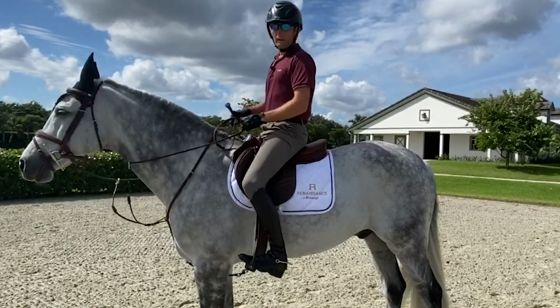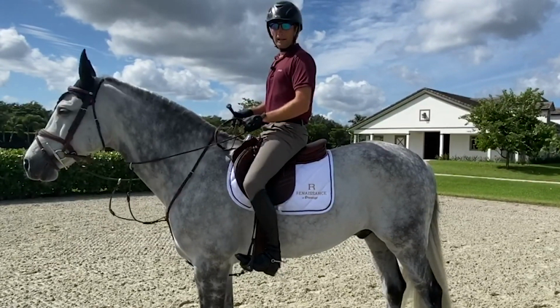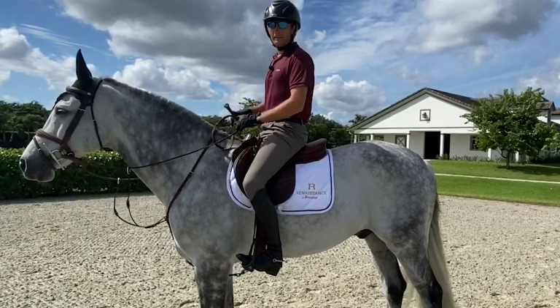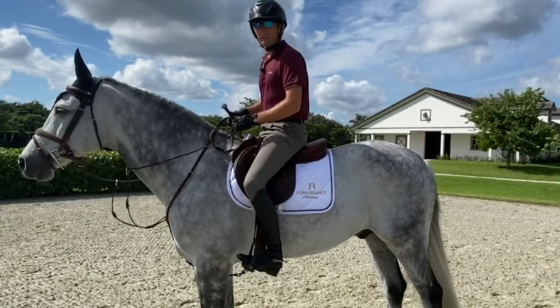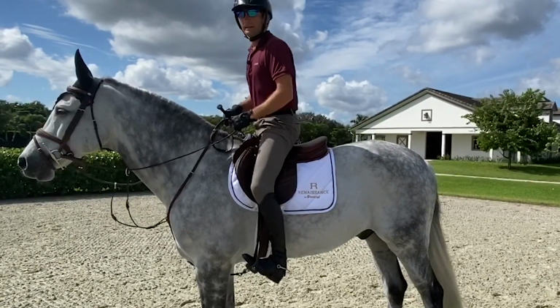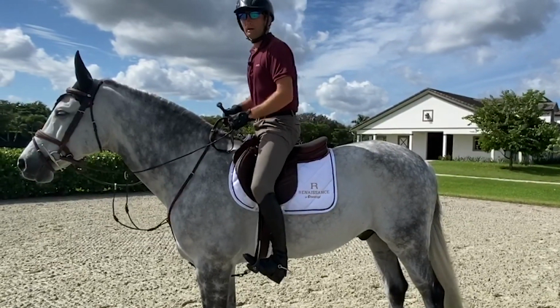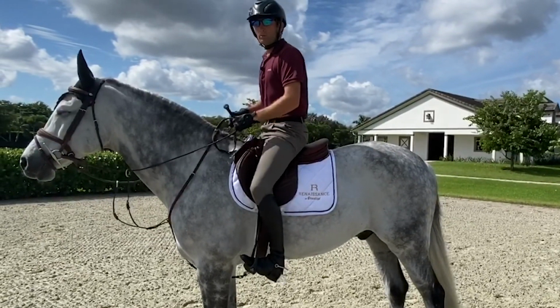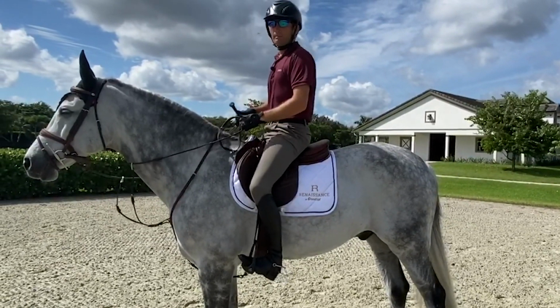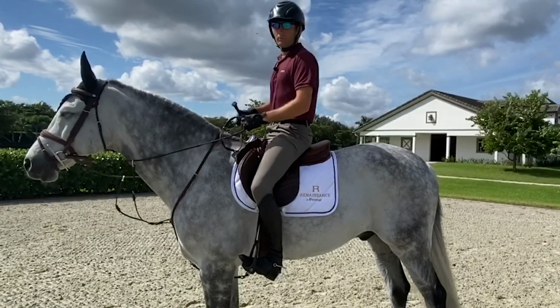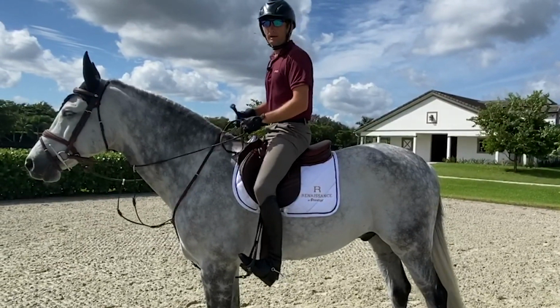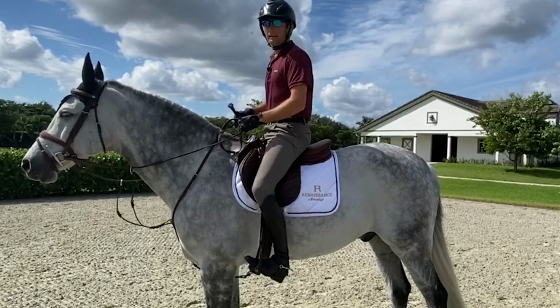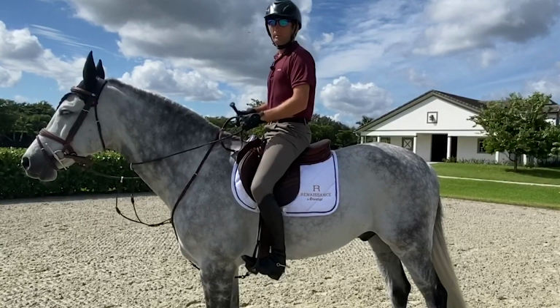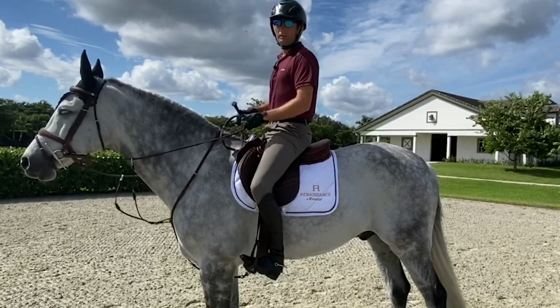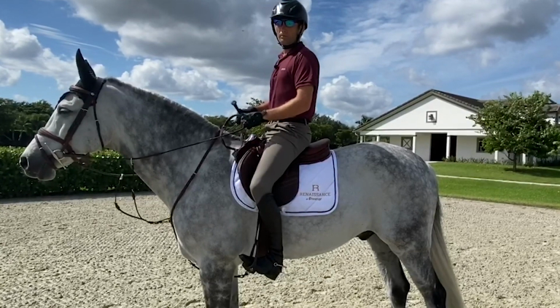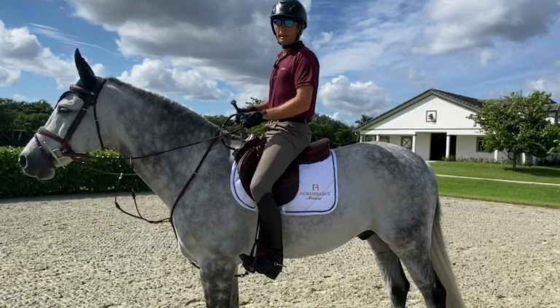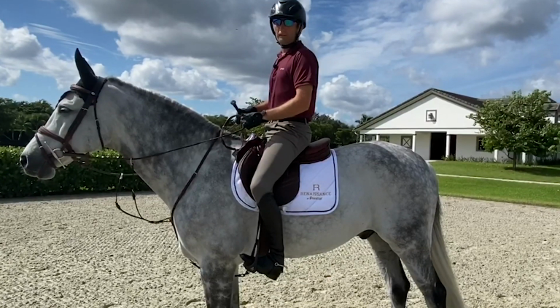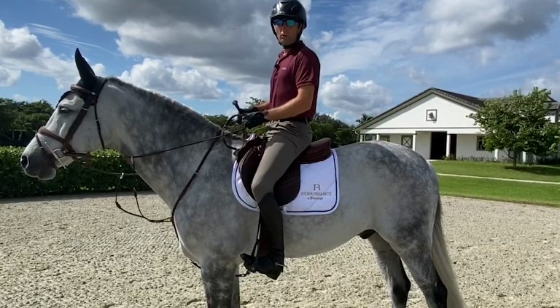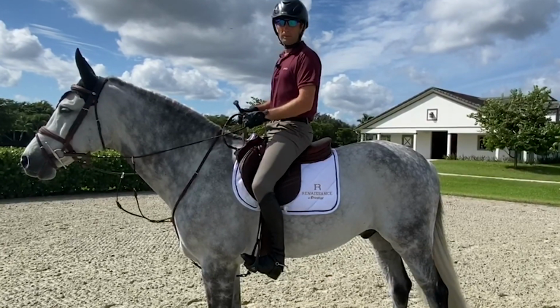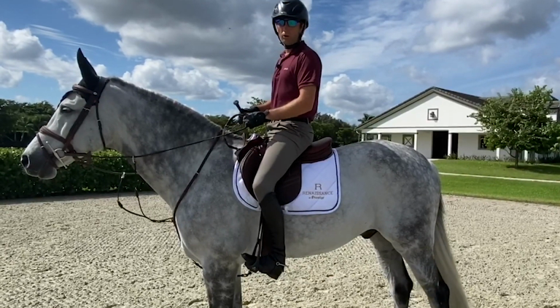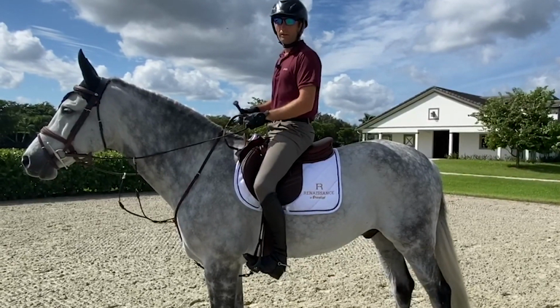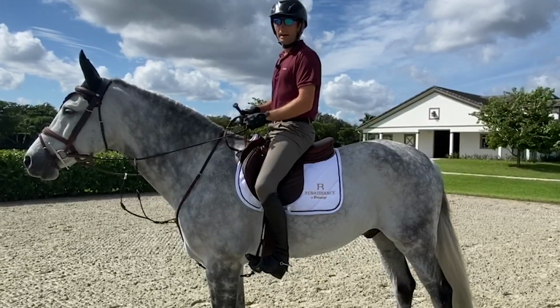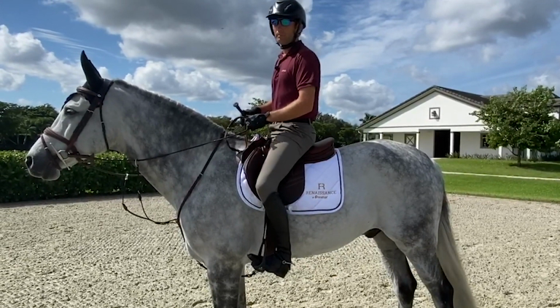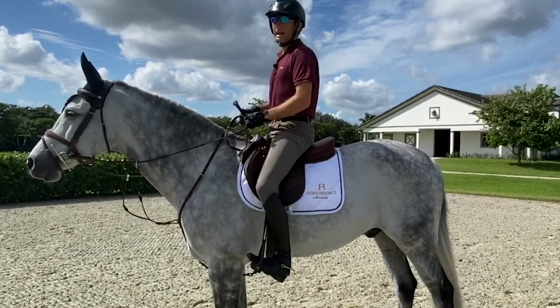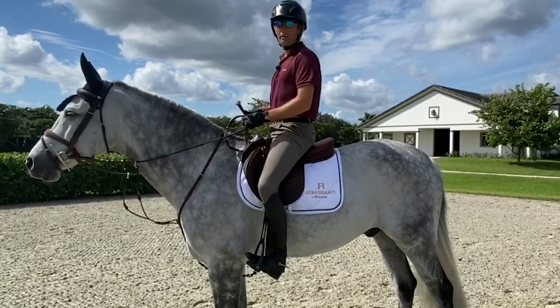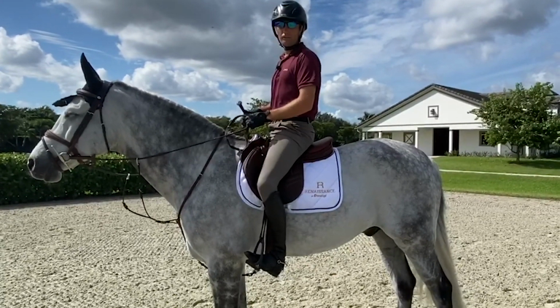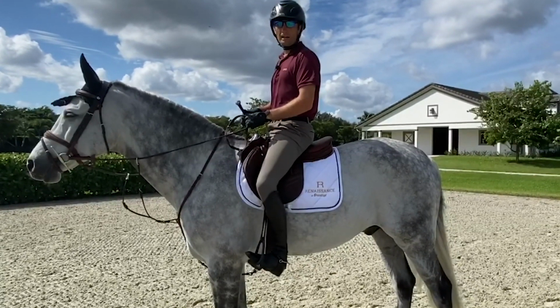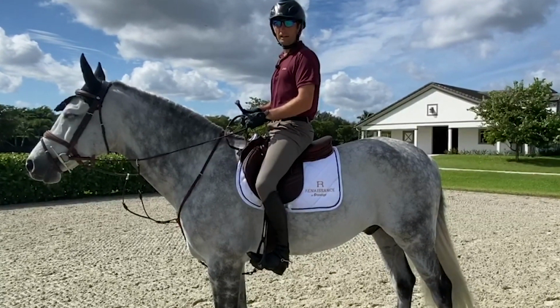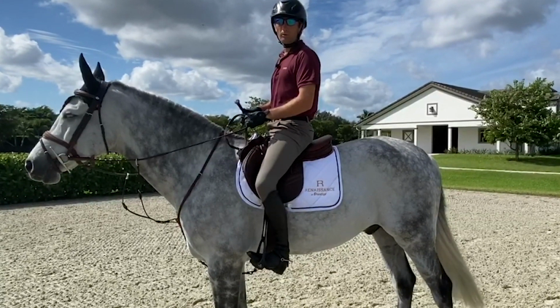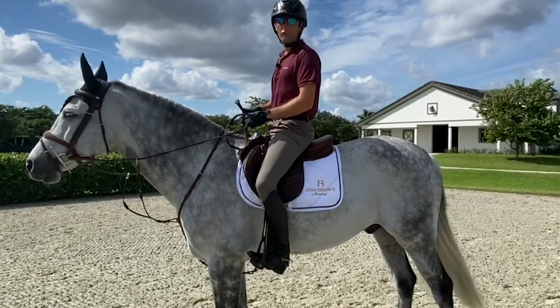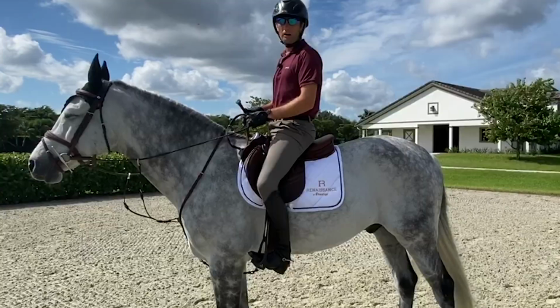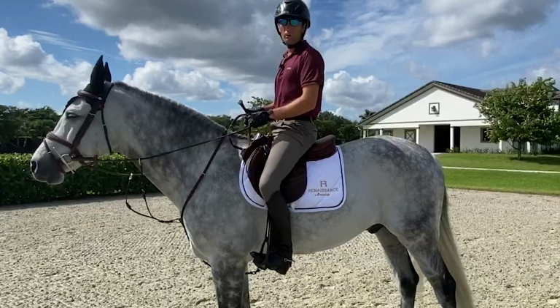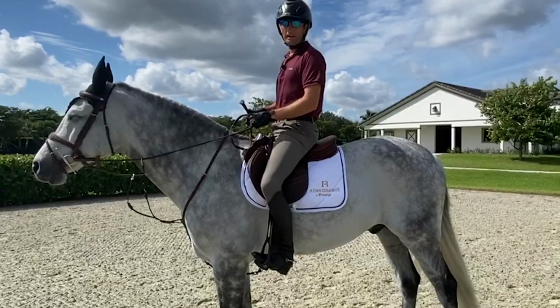At this length, I can get the weight in my heels. My heels are lower than my toes and my calf muscles stretch, and that gives me quite a strong lower leg.